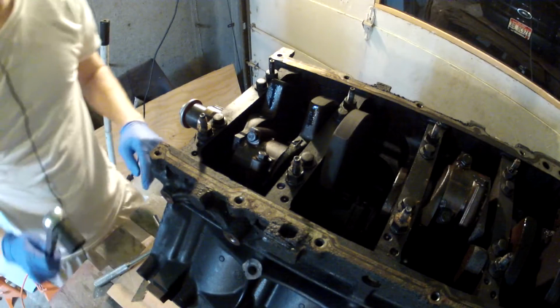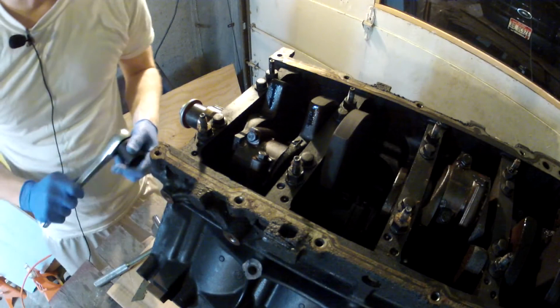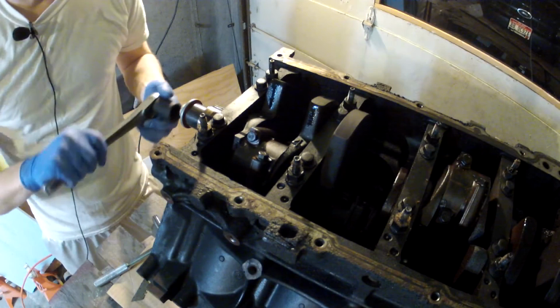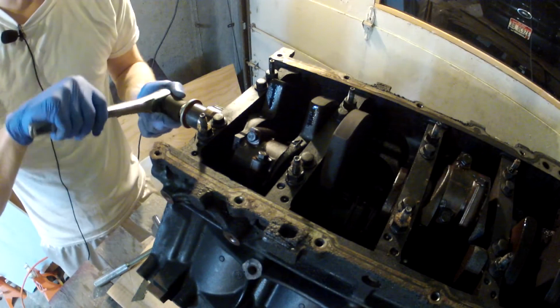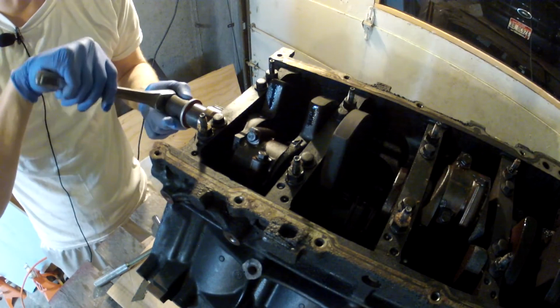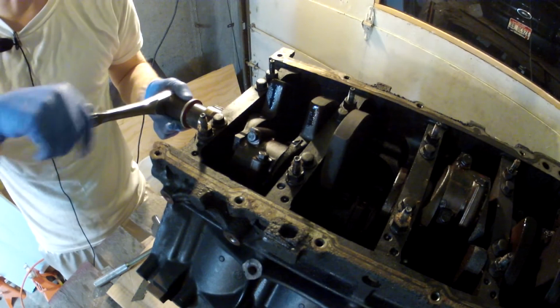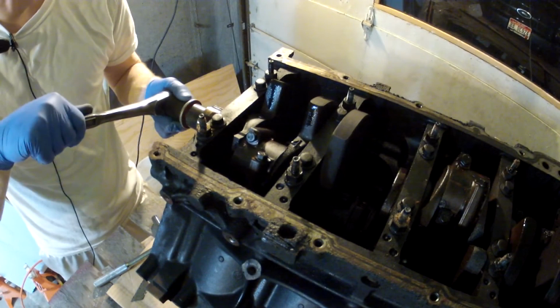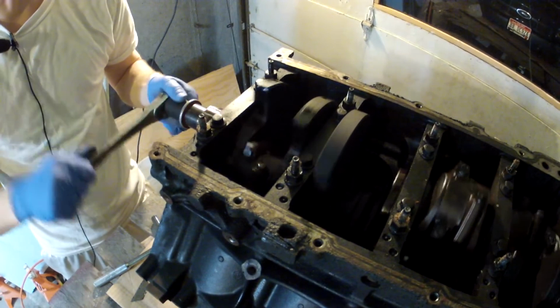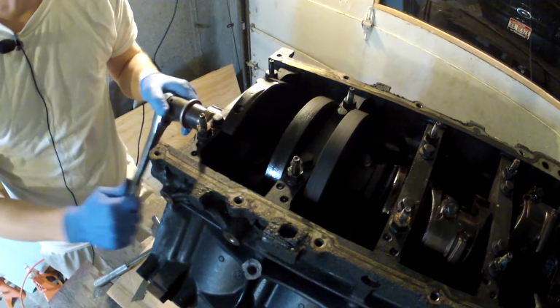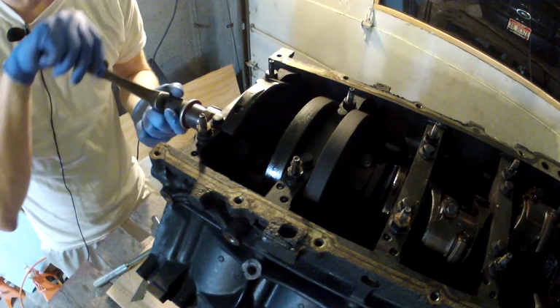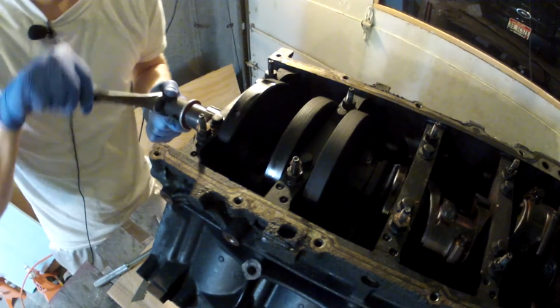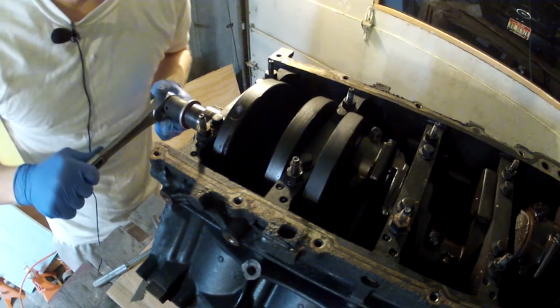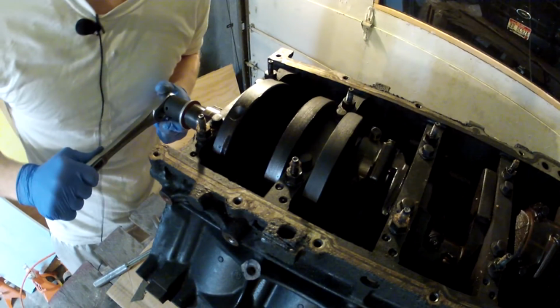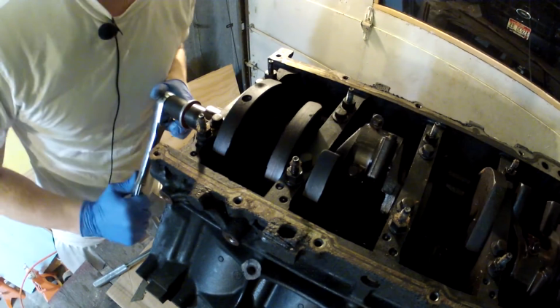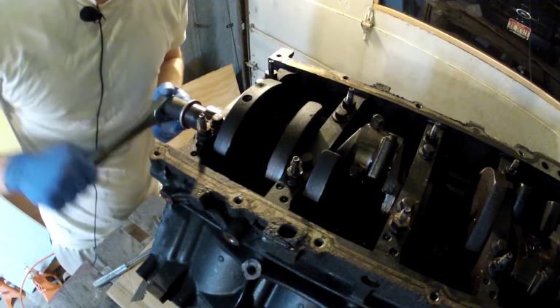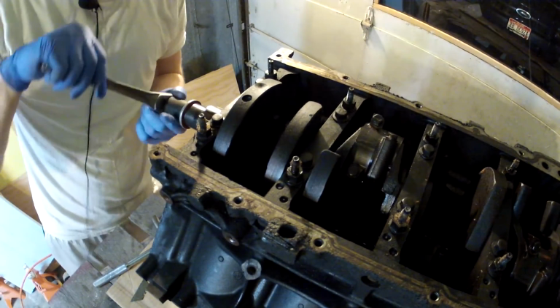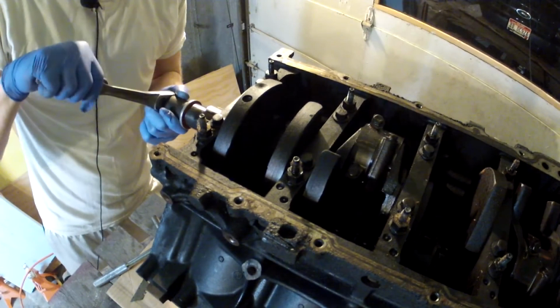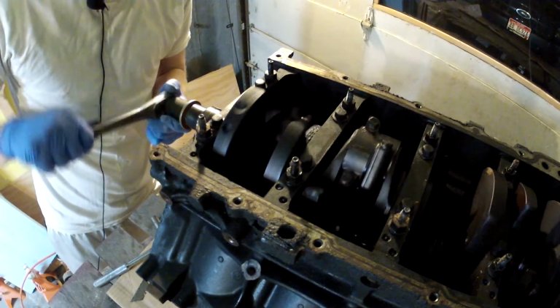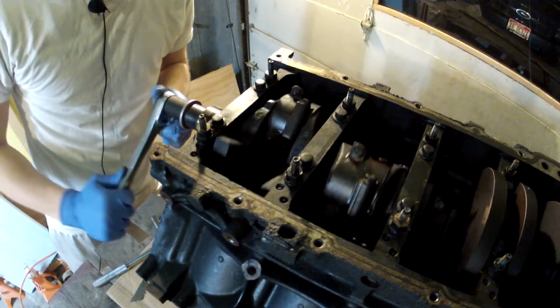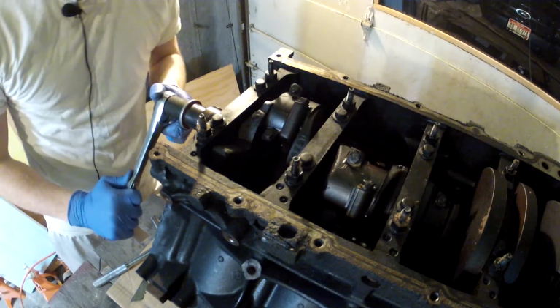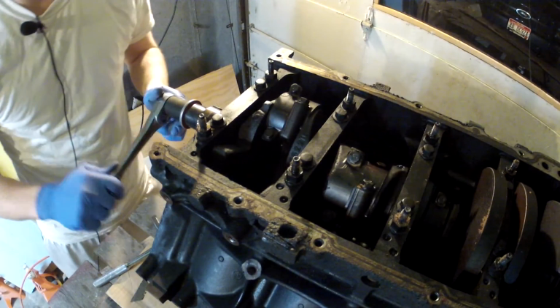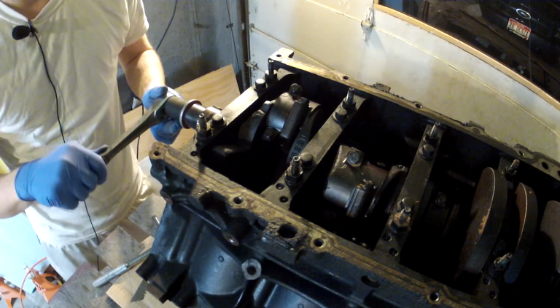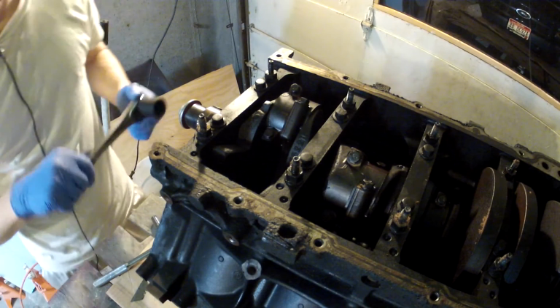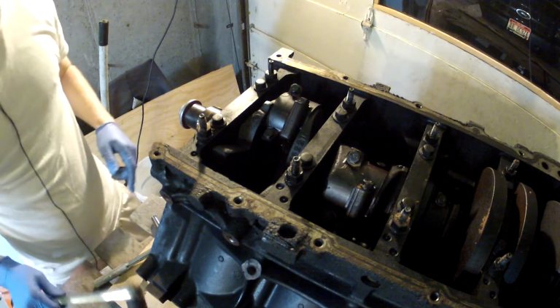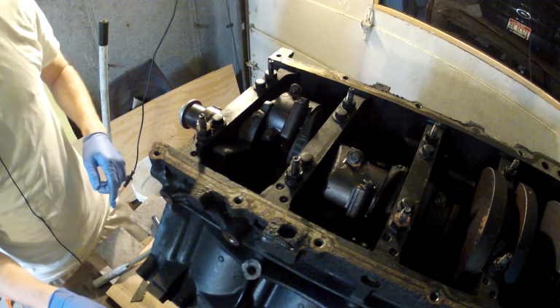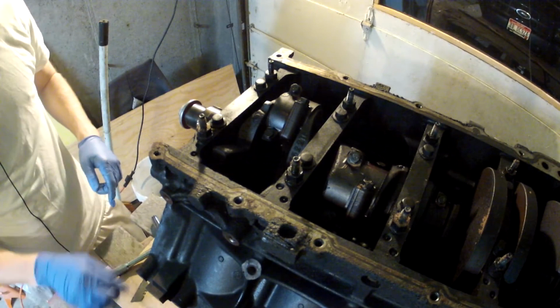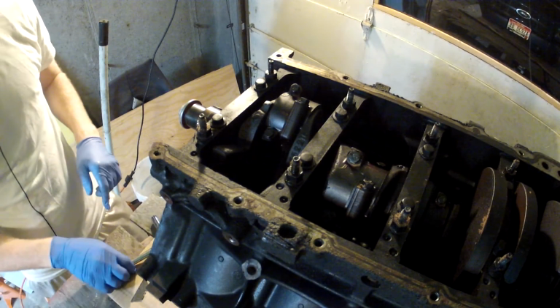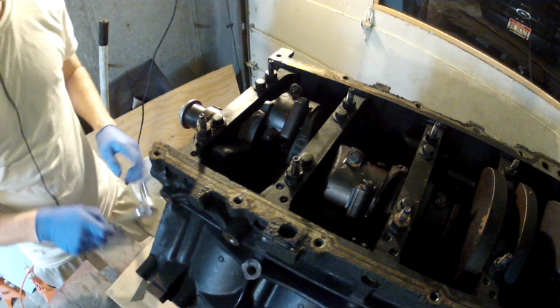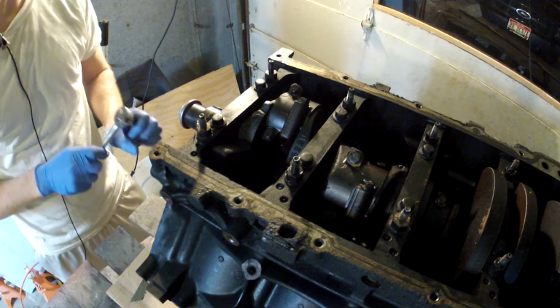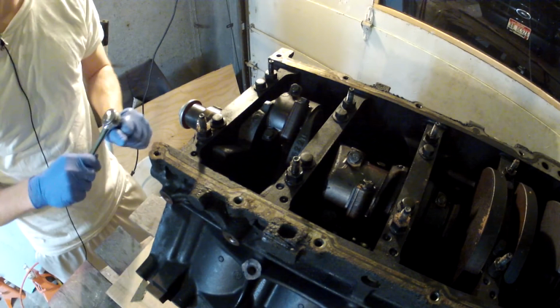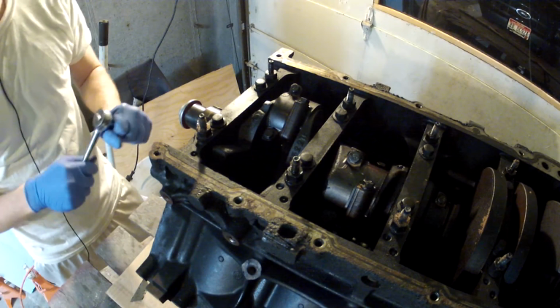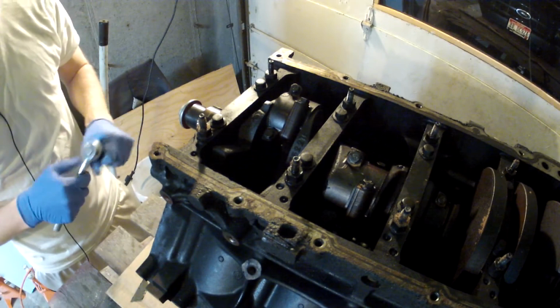I probably shouldn't have to say this but I guess I will — you should probably get an engine stand, that would make this the easiest to do. I'll probably have to get one eventually, but I'll just see what I can do right now.